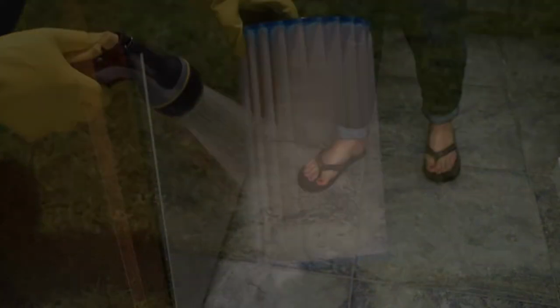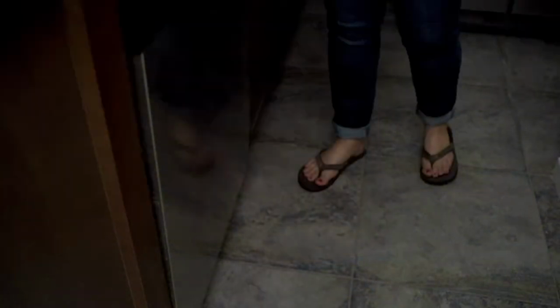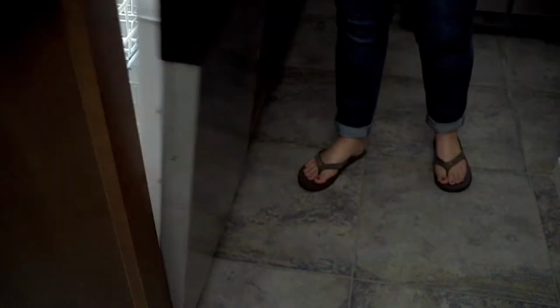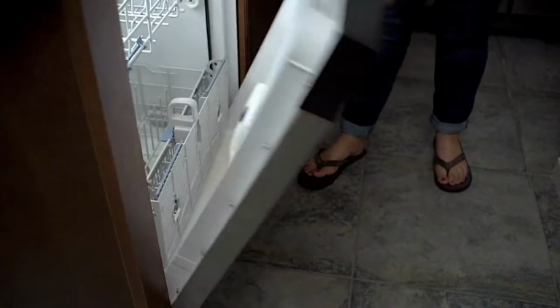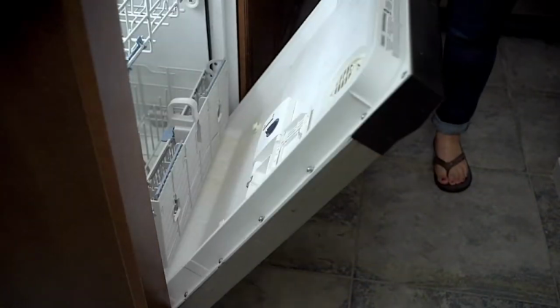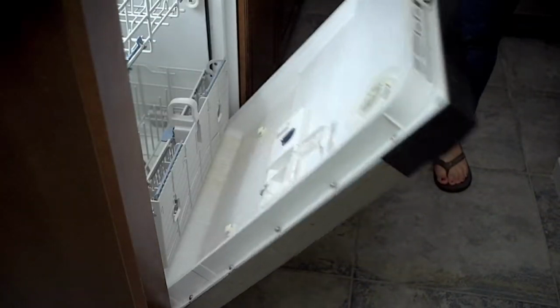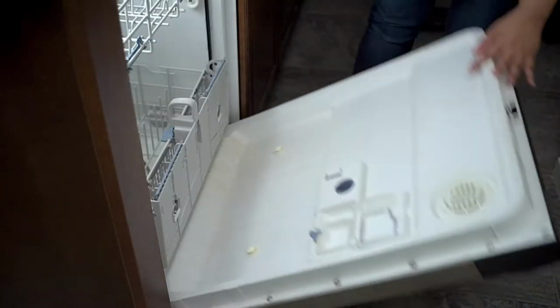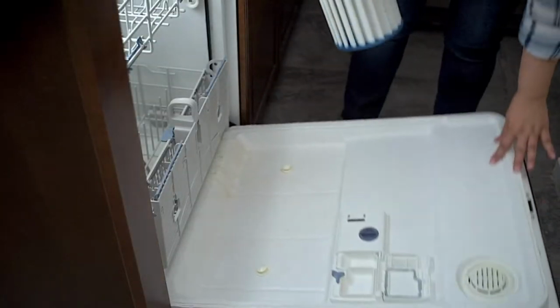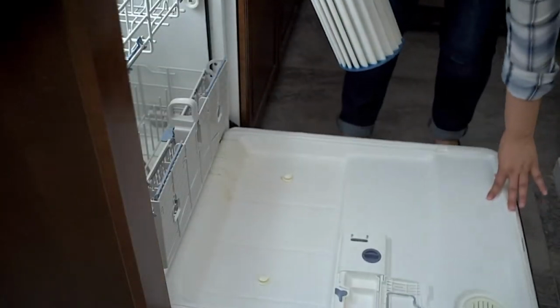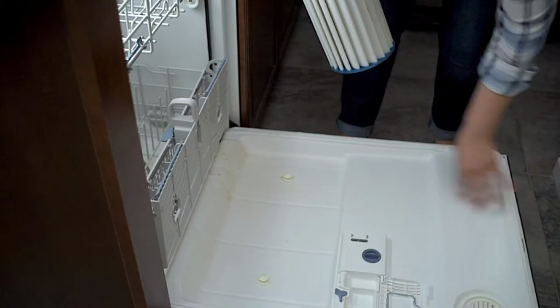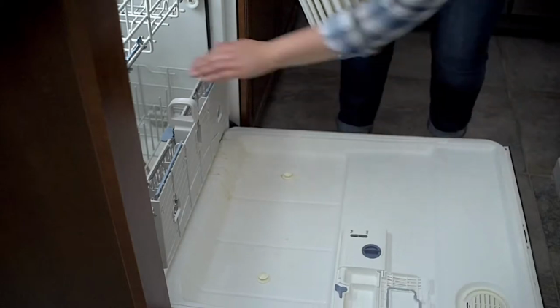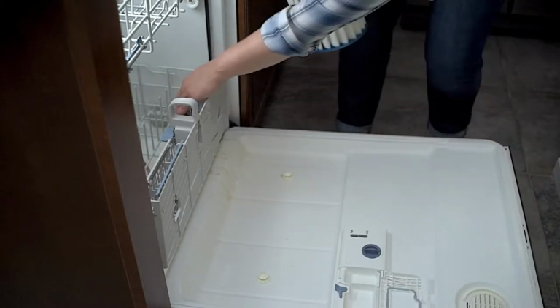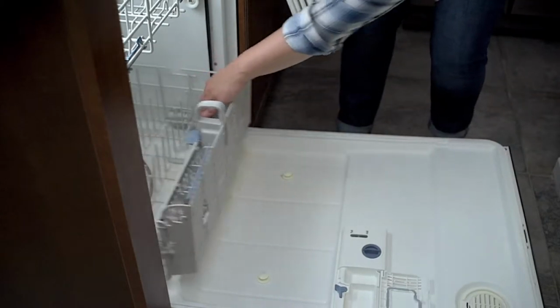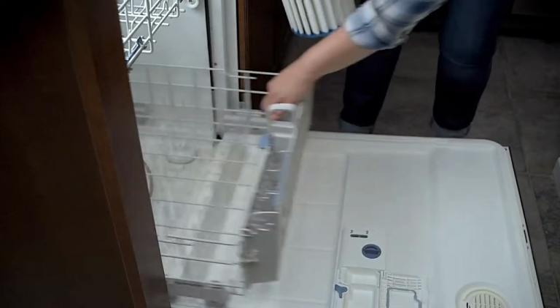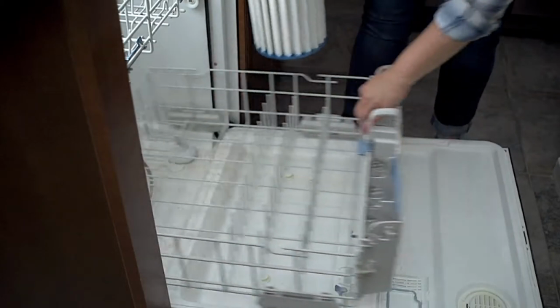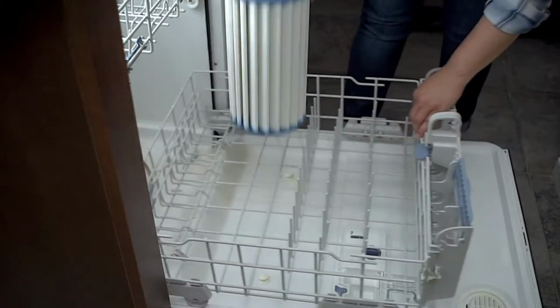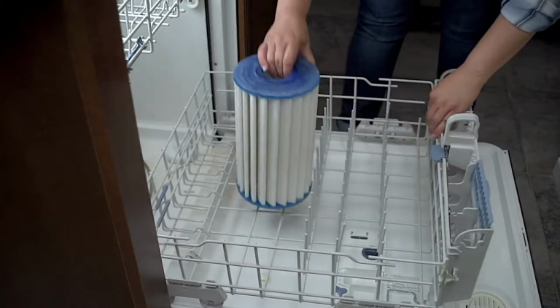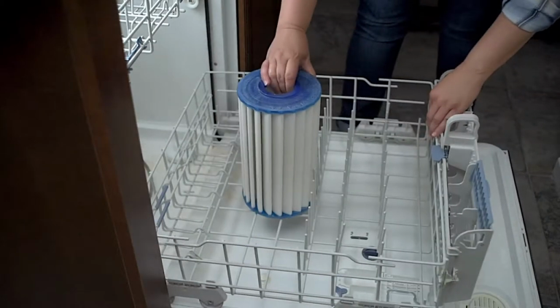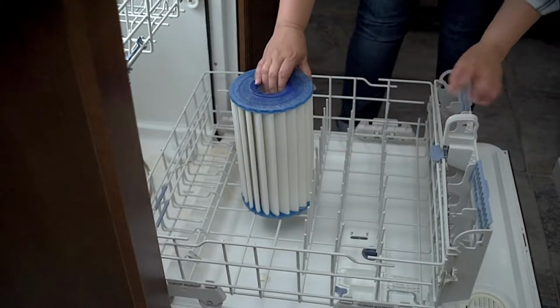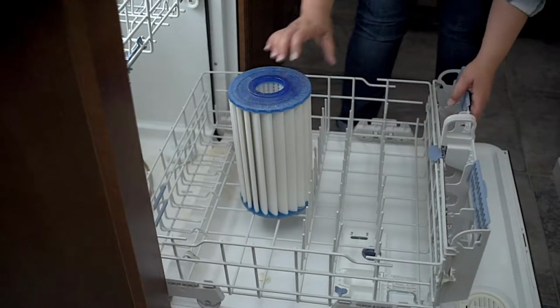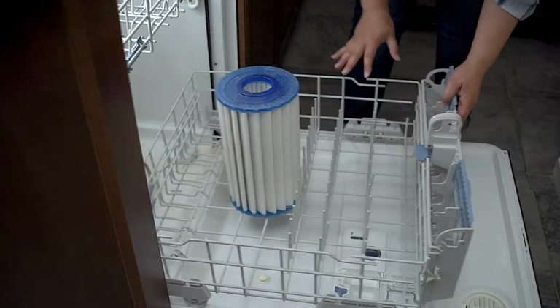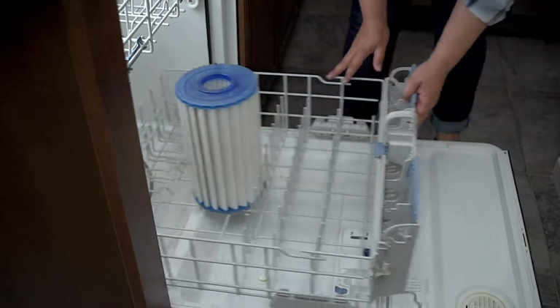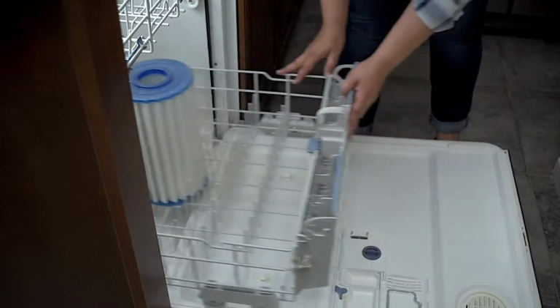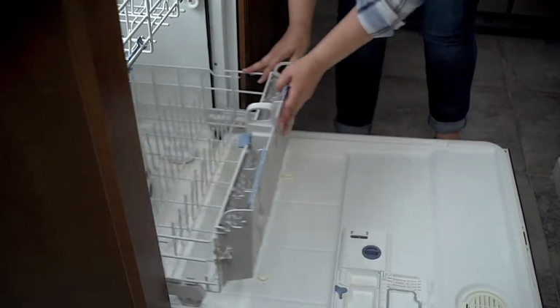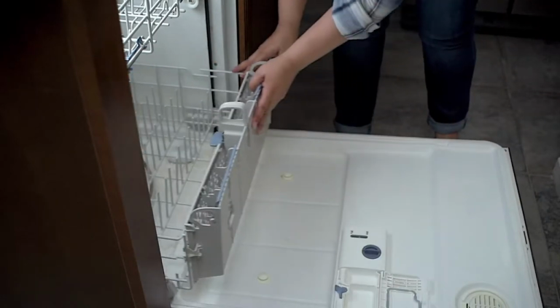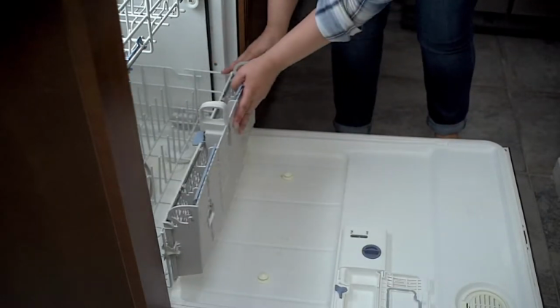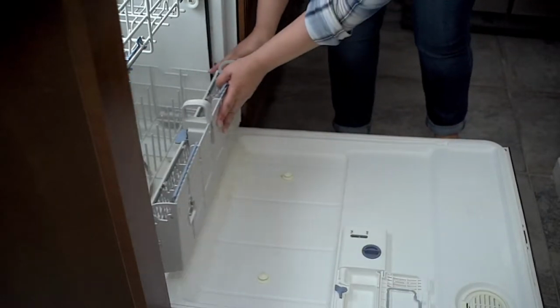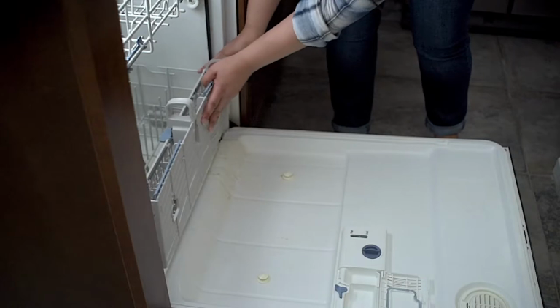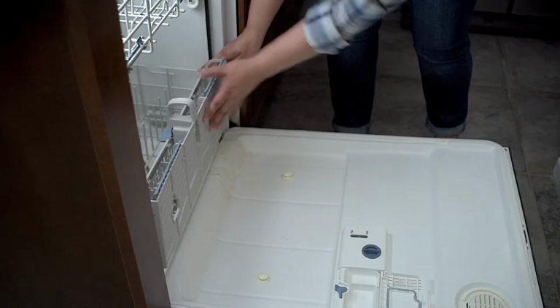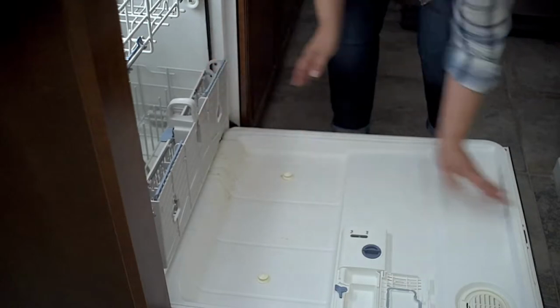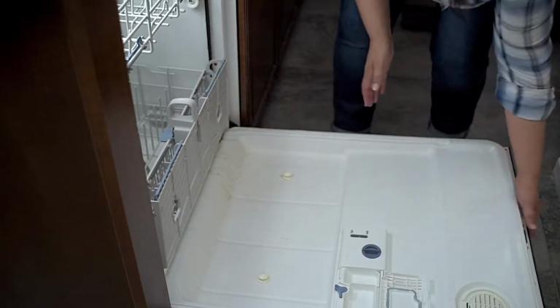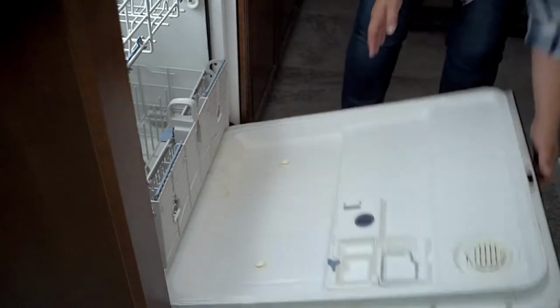Option four: put the Tri-X filter in the dishwasher and run it without soap for a full cleaning cycle. Do not use the dry cycle.